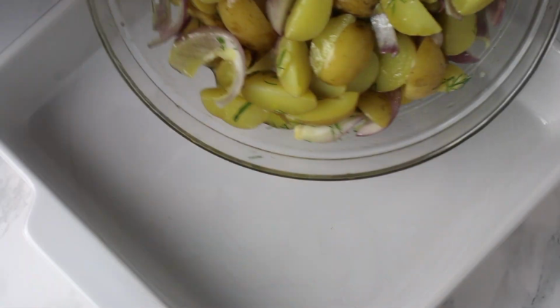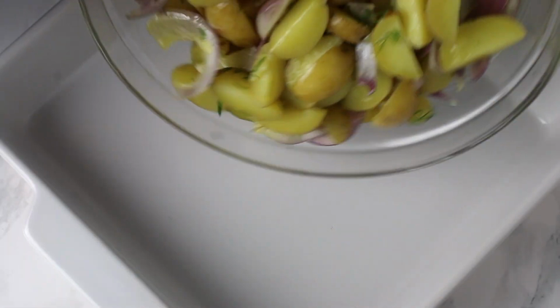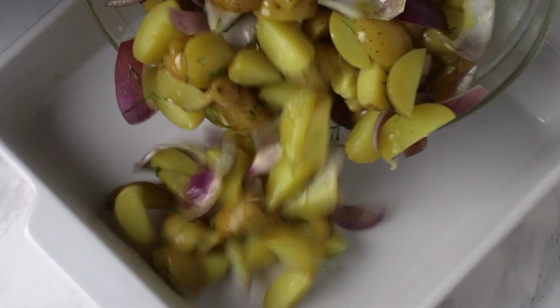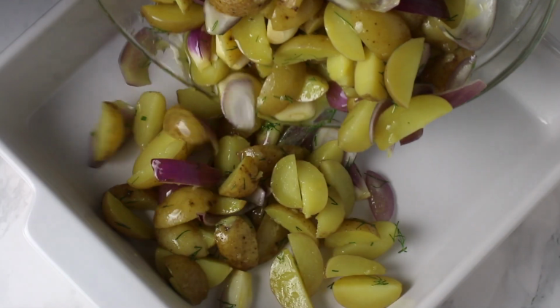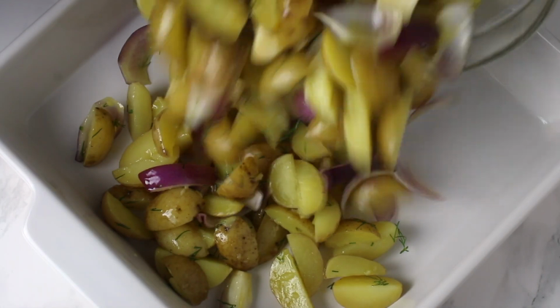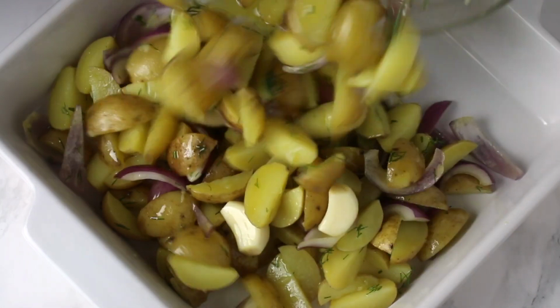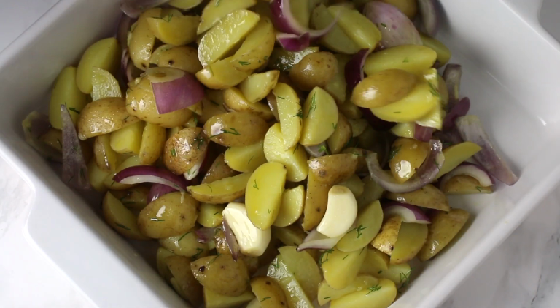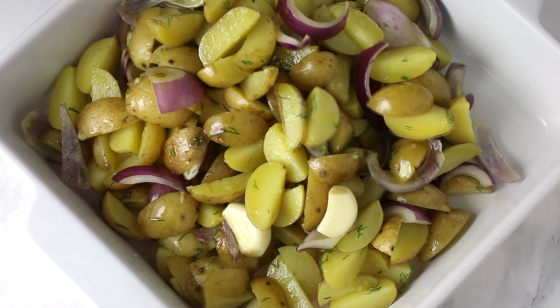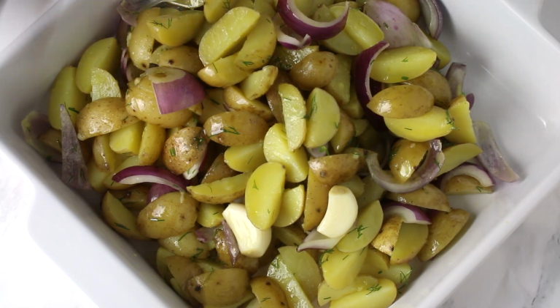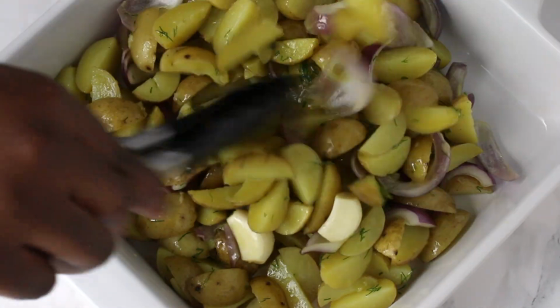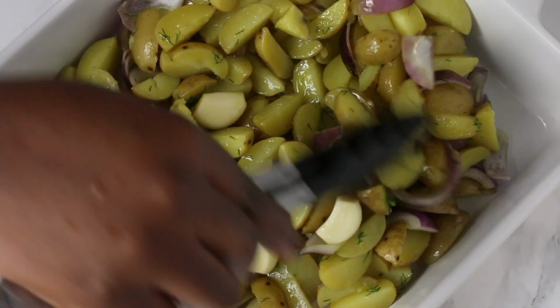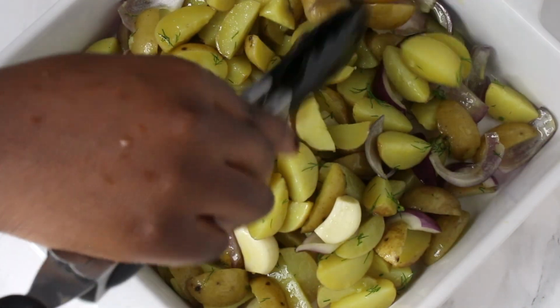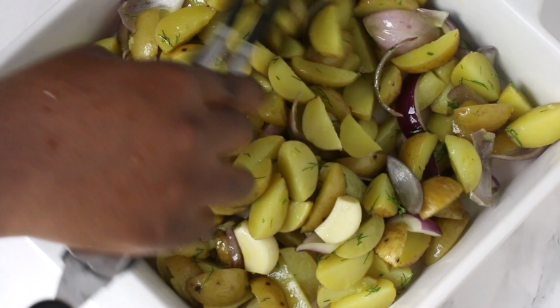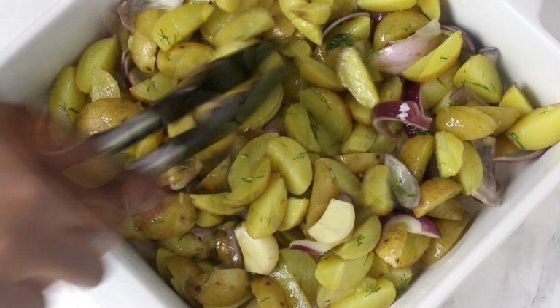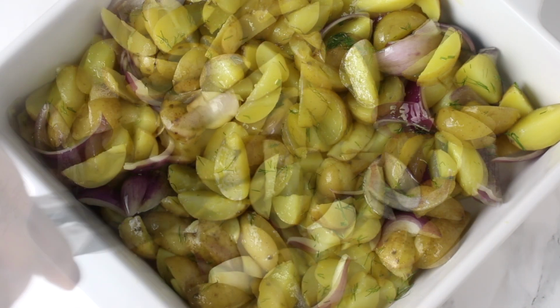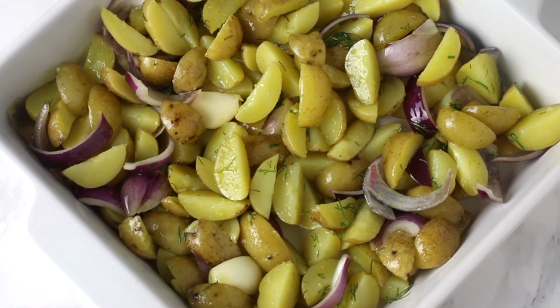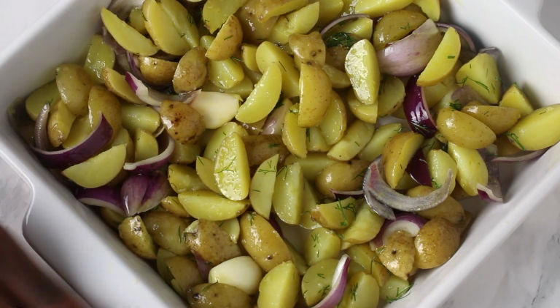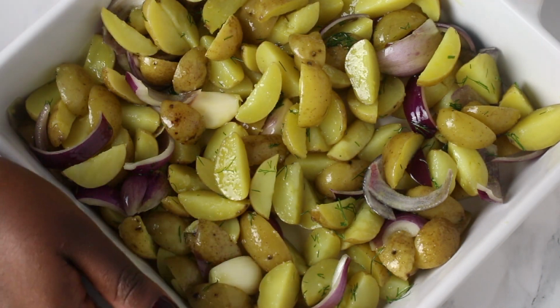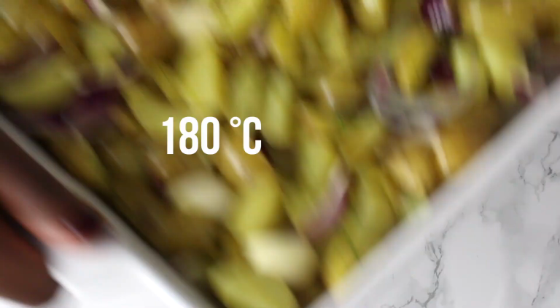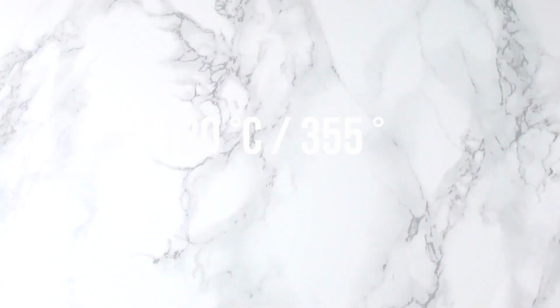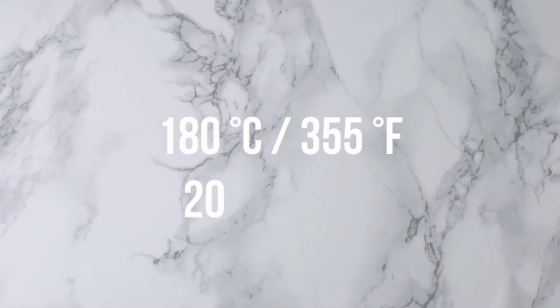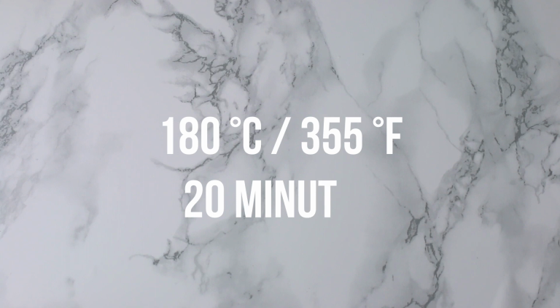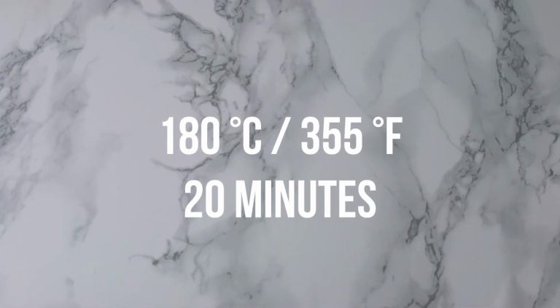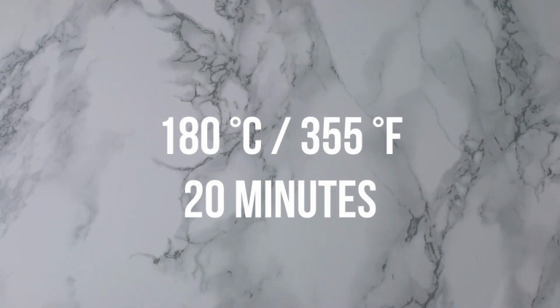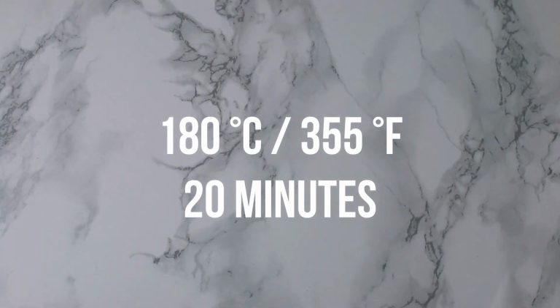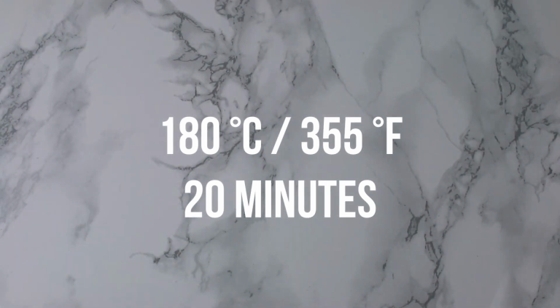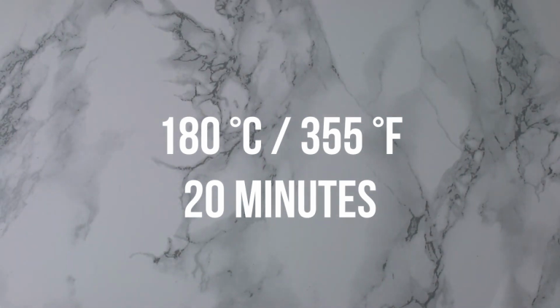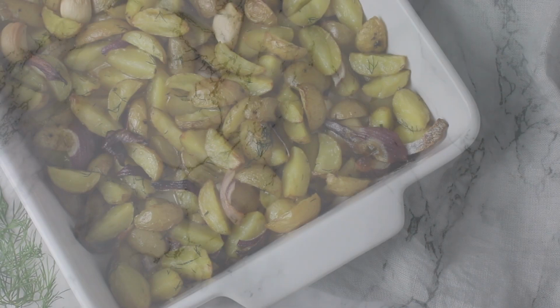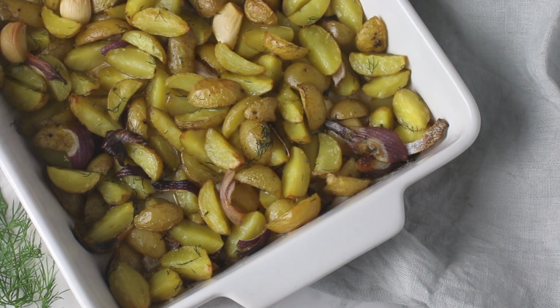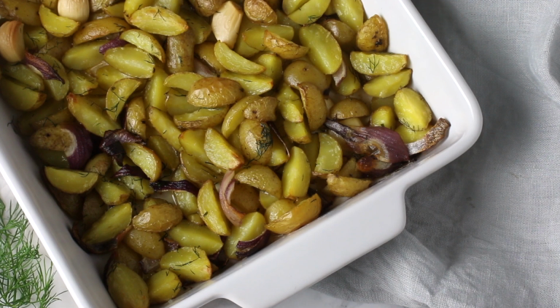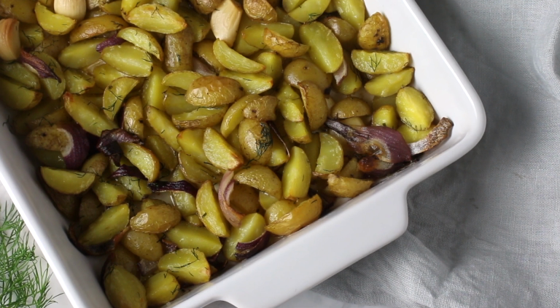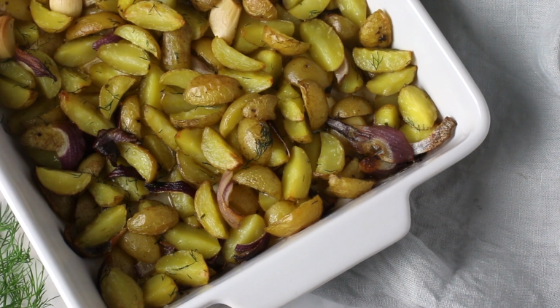Transfer it to an oven dish and bake the potatoes in a preheated oven at 180 Celsius for about 20 minutes, and there you have it.